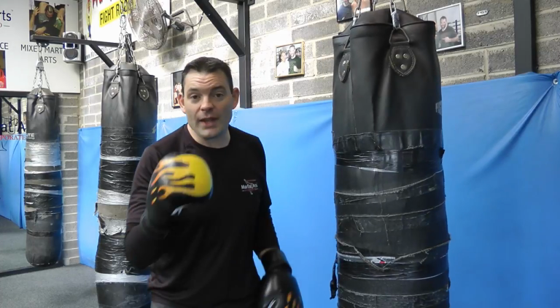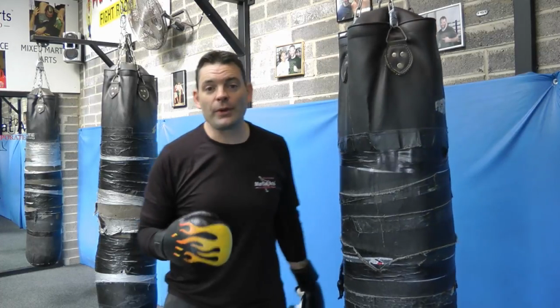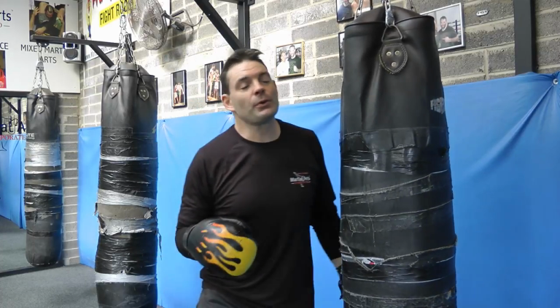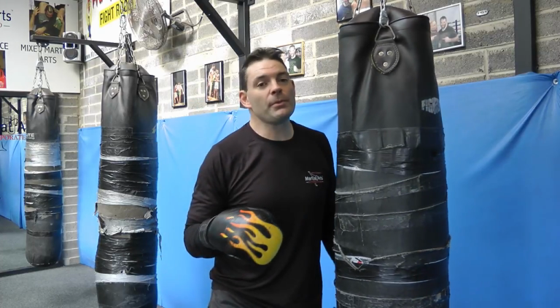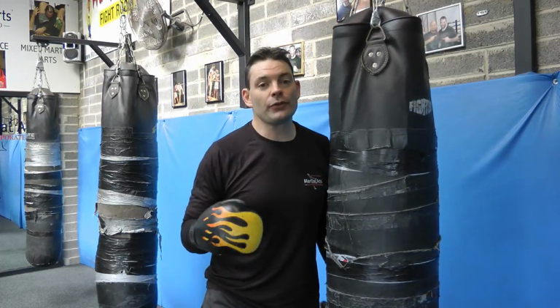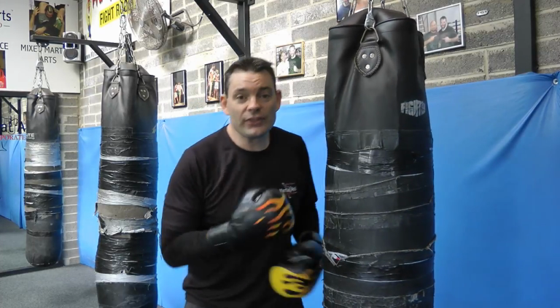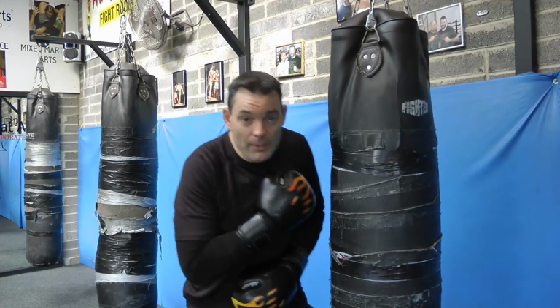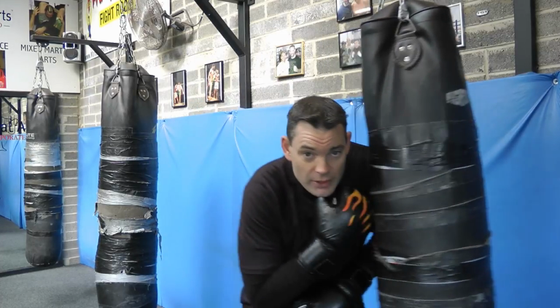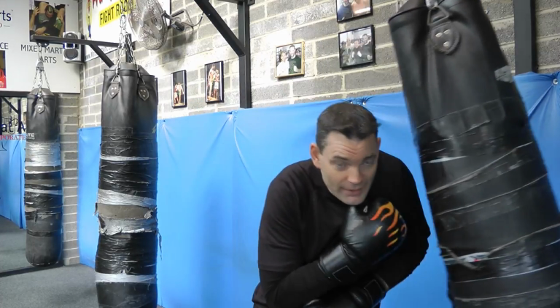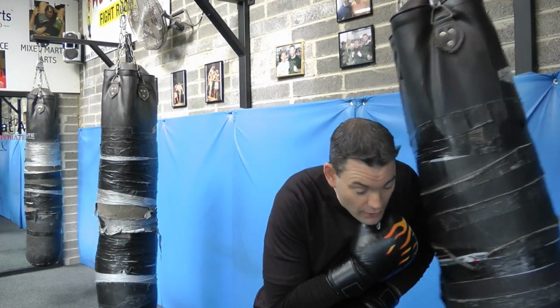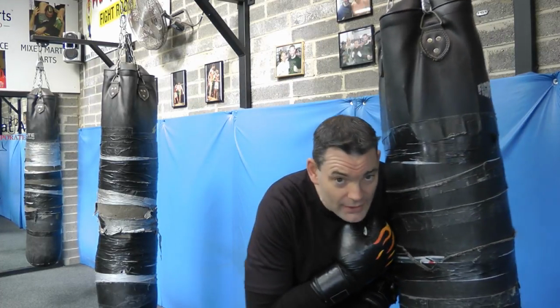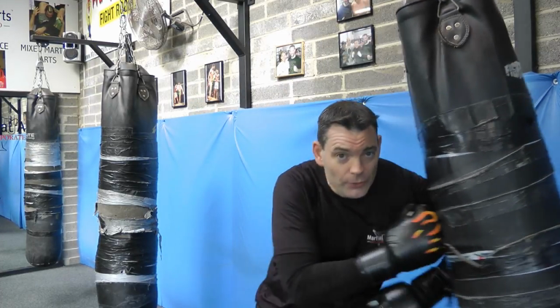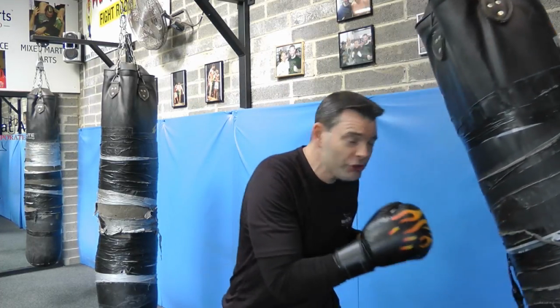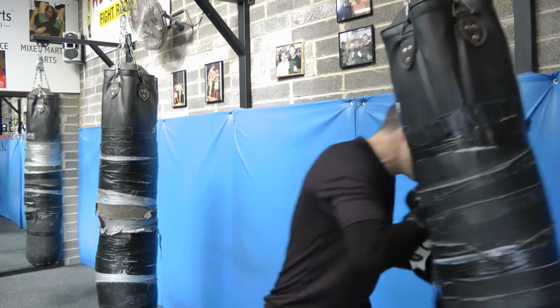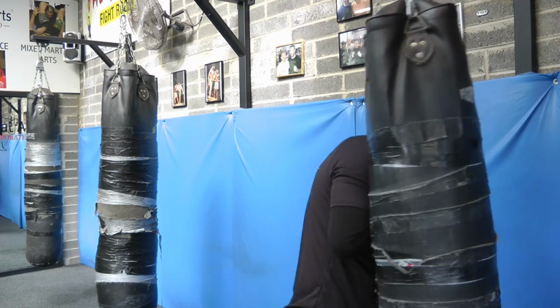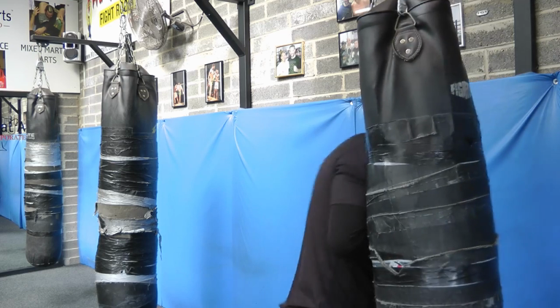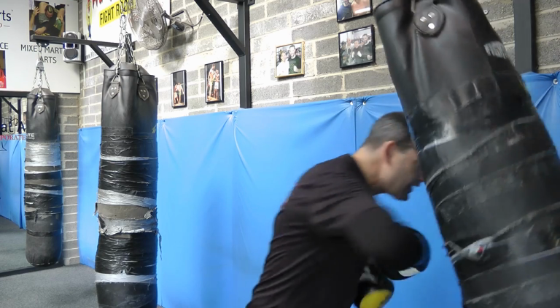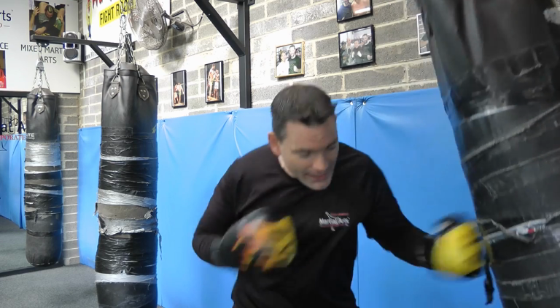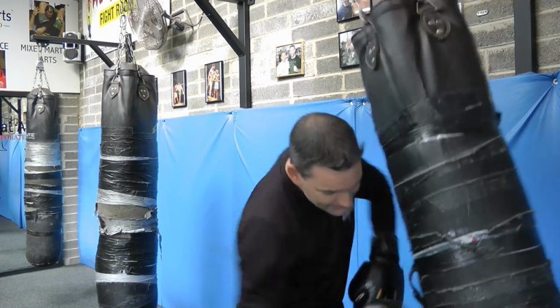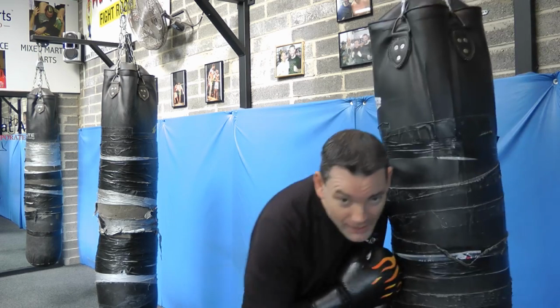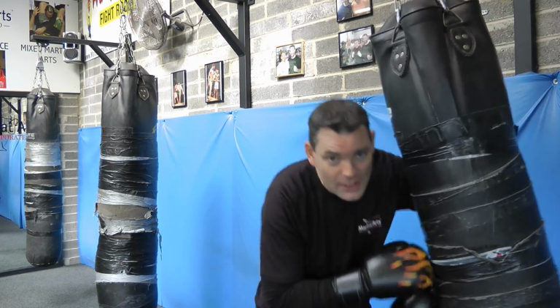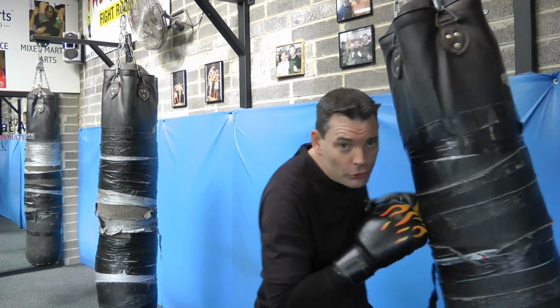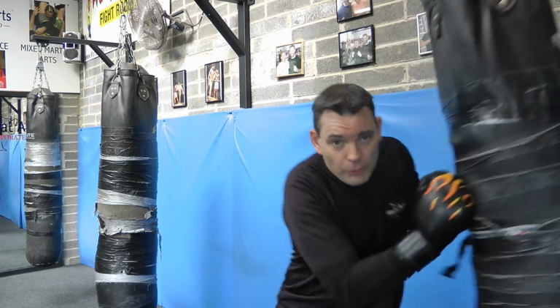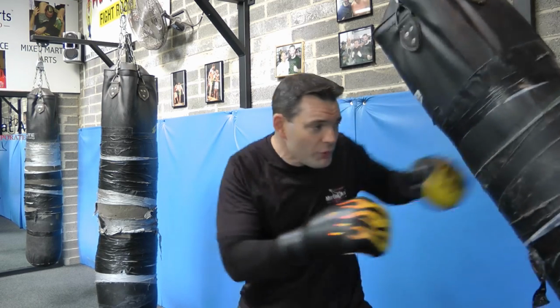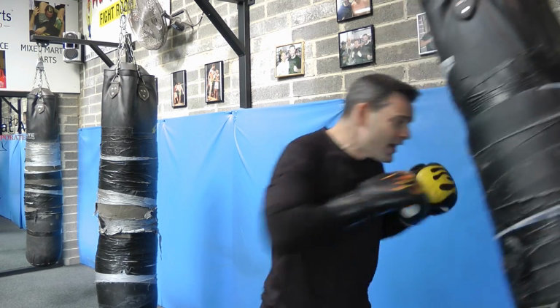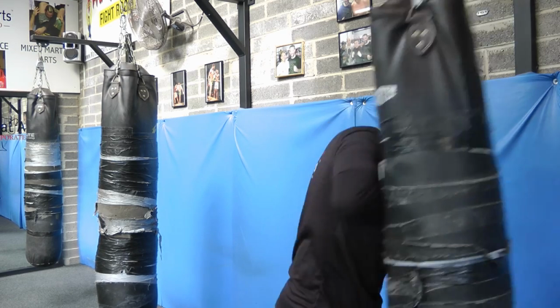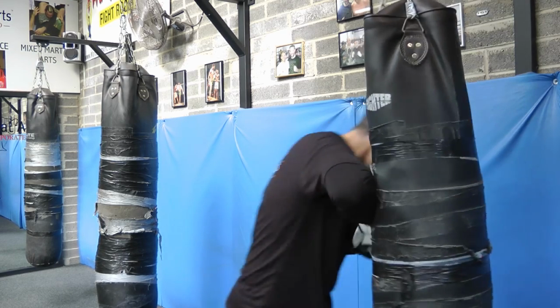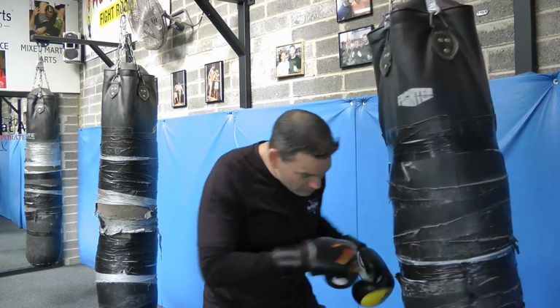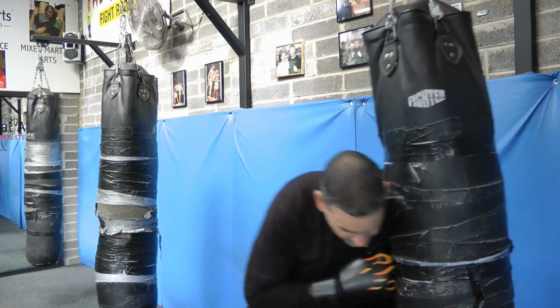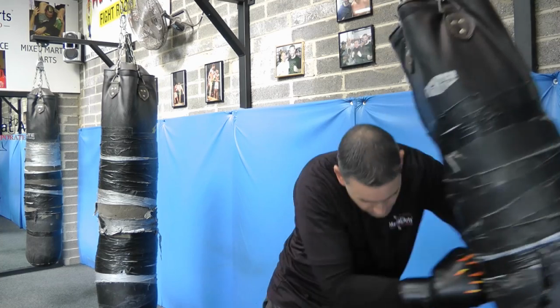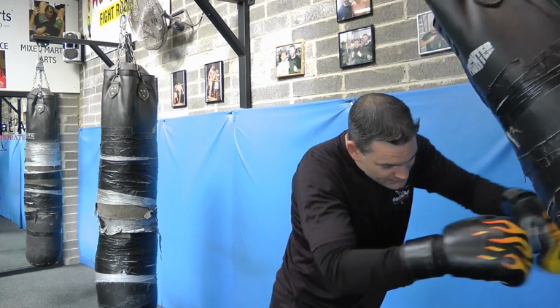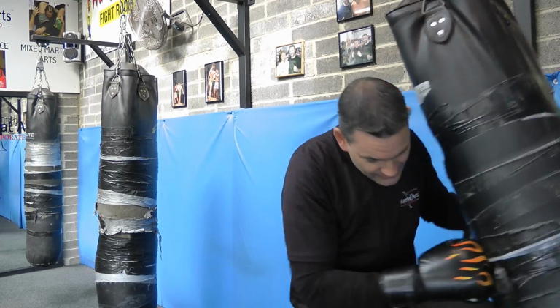Make sure you practice right in close — pushing that bag, muscling that bag, hitting that bag, pushing with your hands, getting right in close, knees.